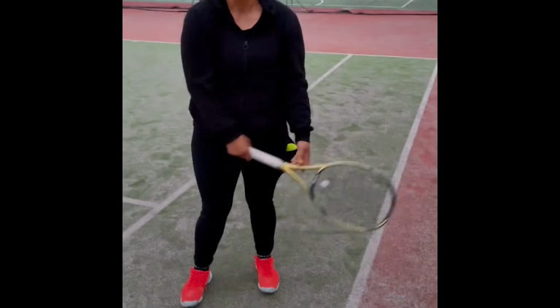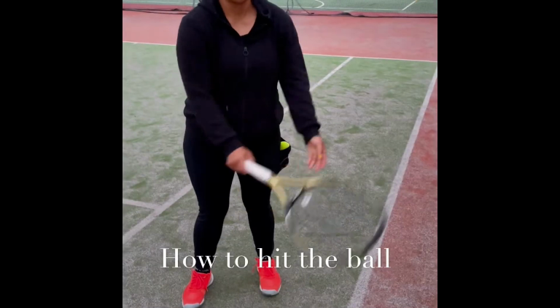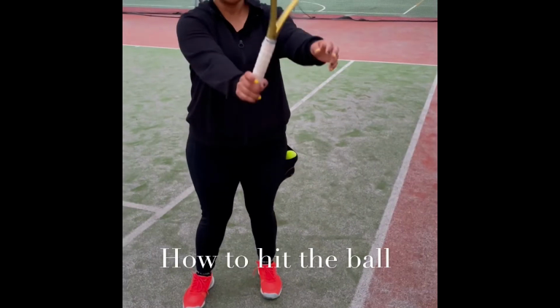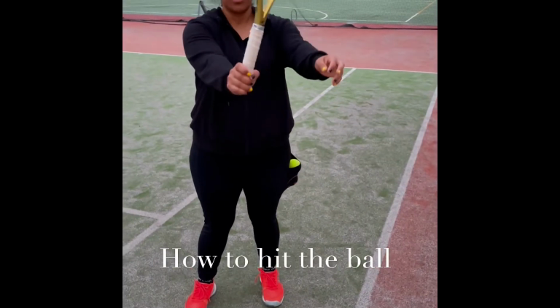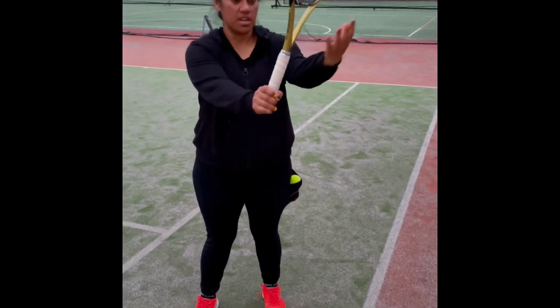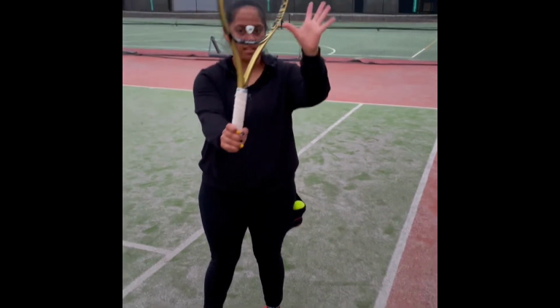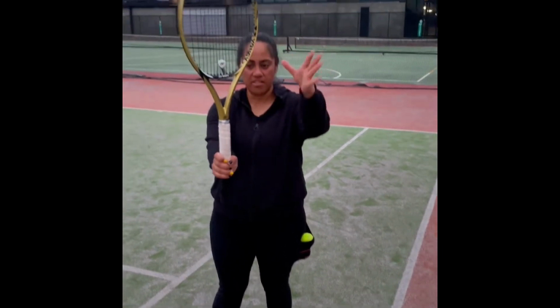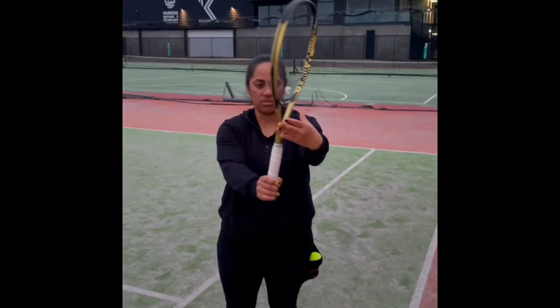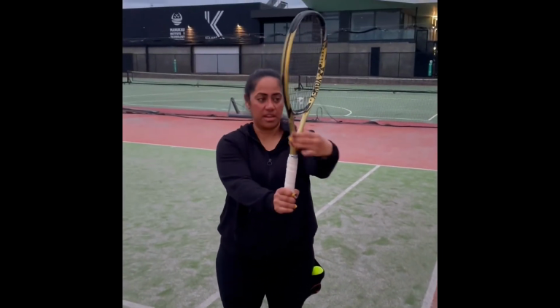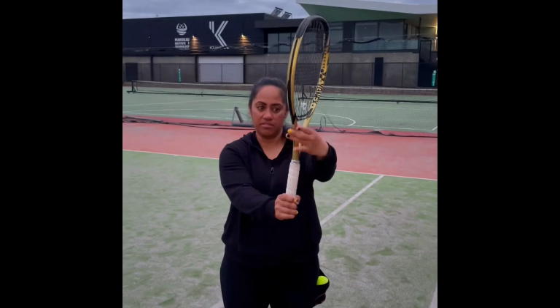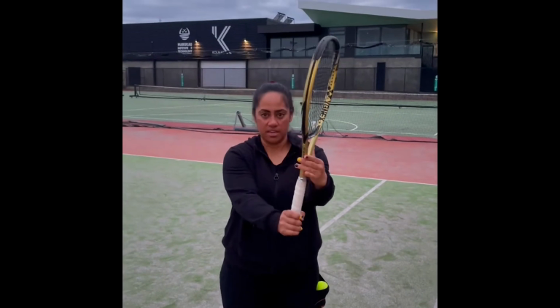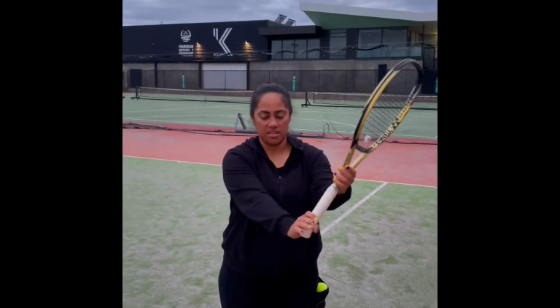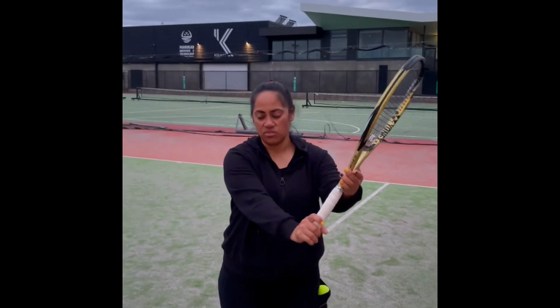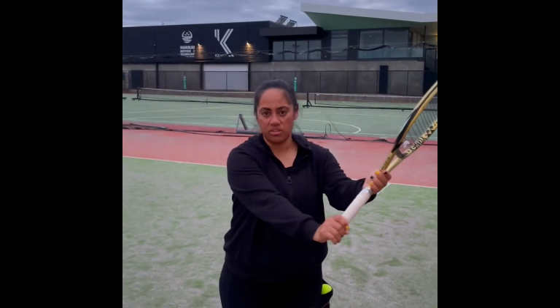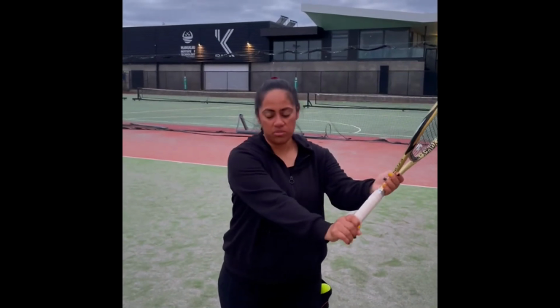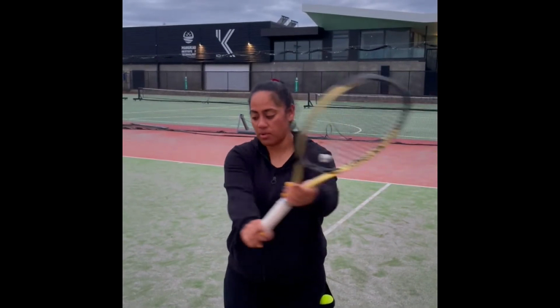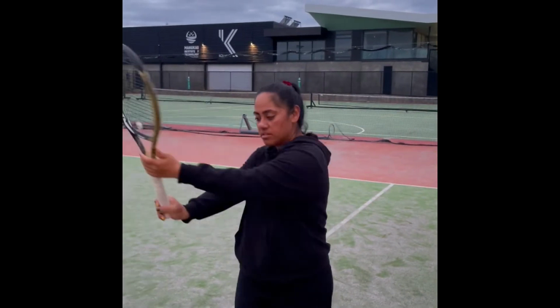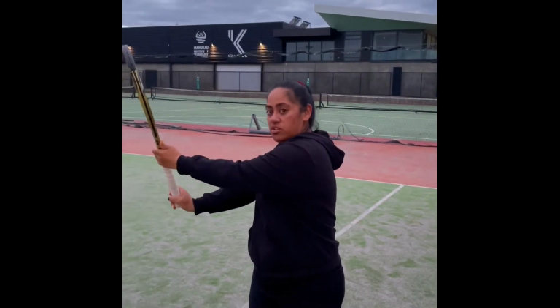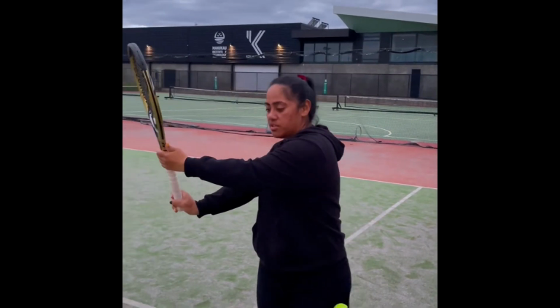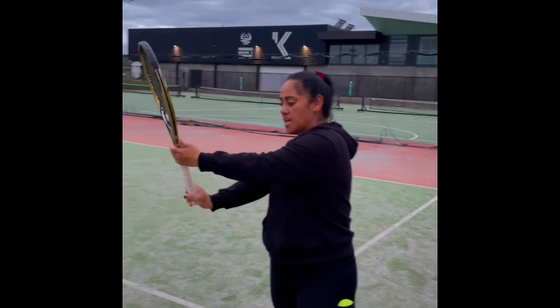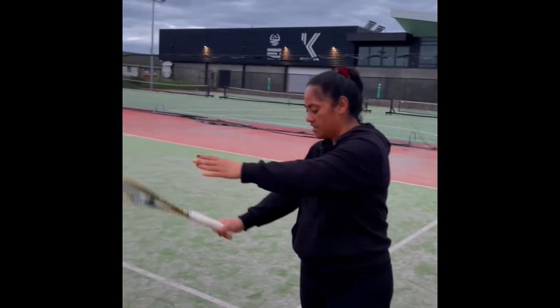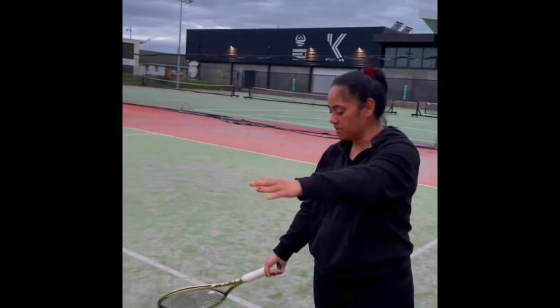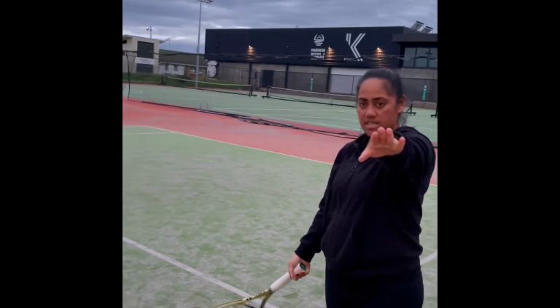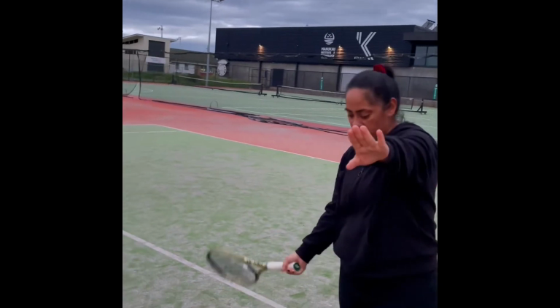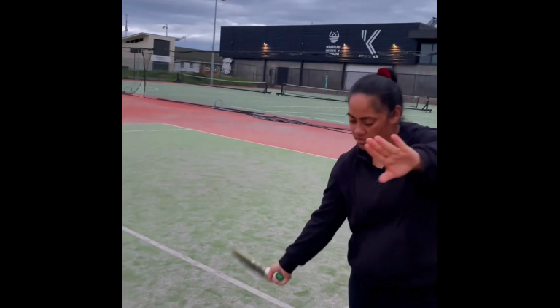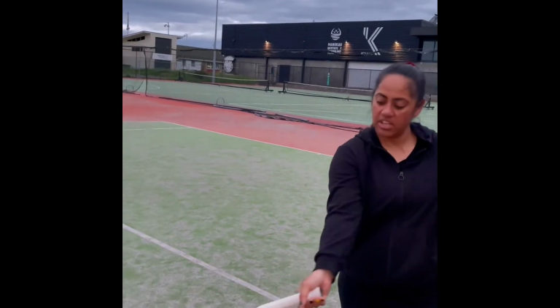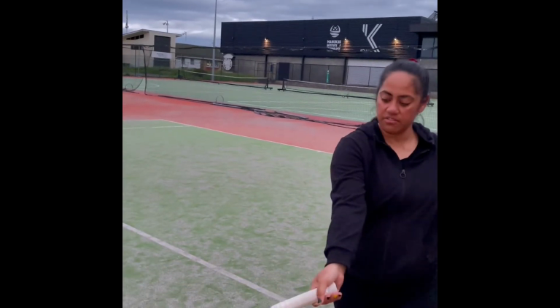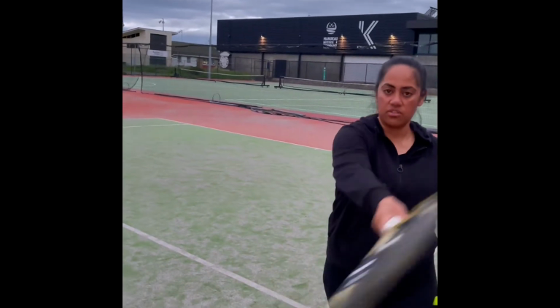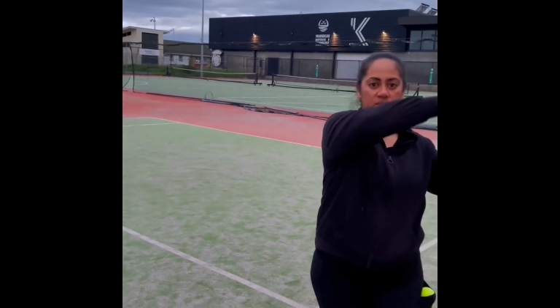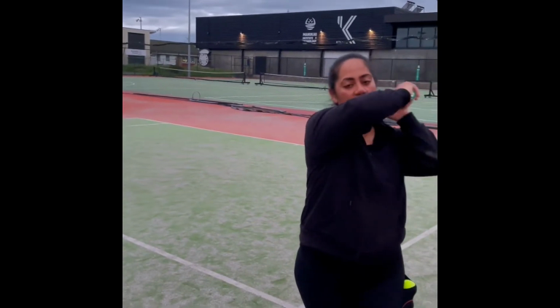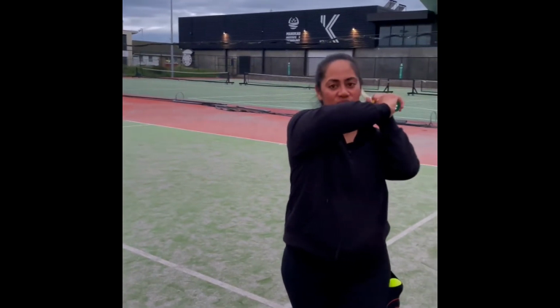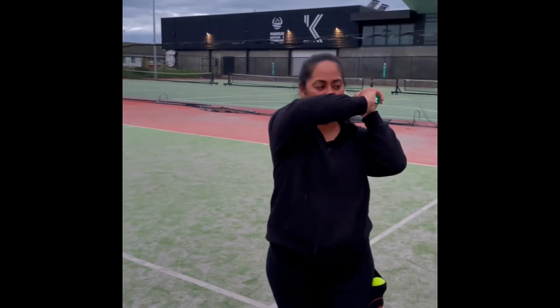So when you get ready, hold the racket. Your other hand, hold the neck of the racket. When you're about to hit the ball, turn your body to the side, drop the racket down, point to the ball. Hit in front of you, then swing the racket.